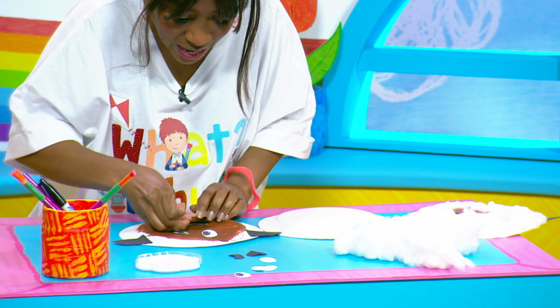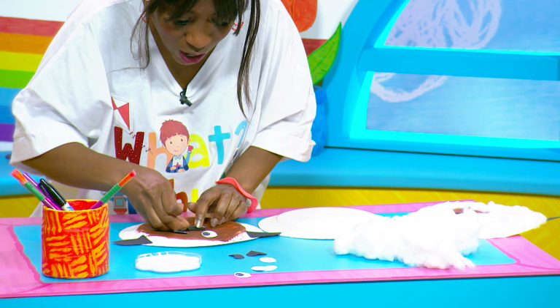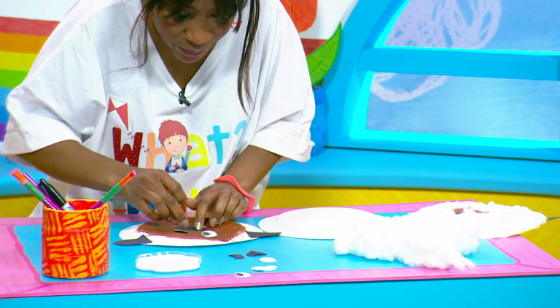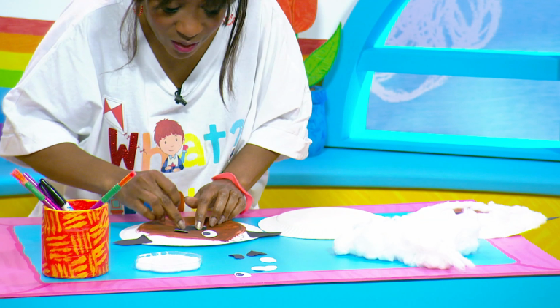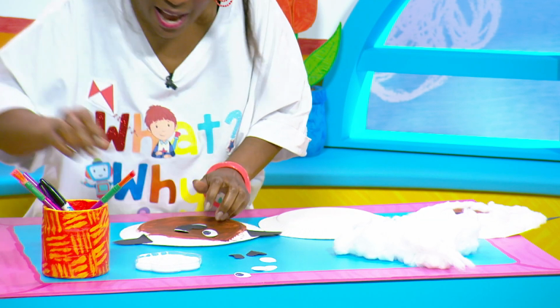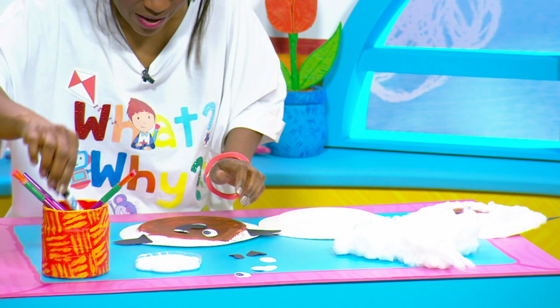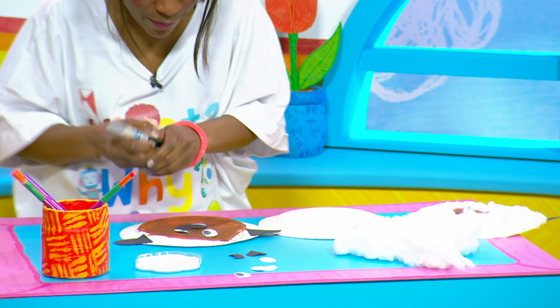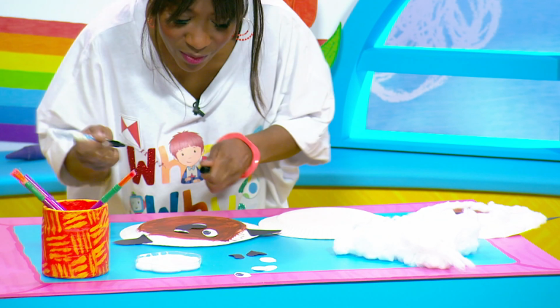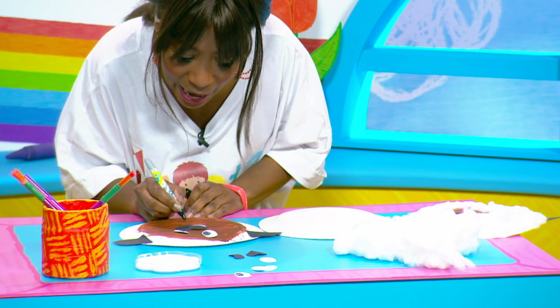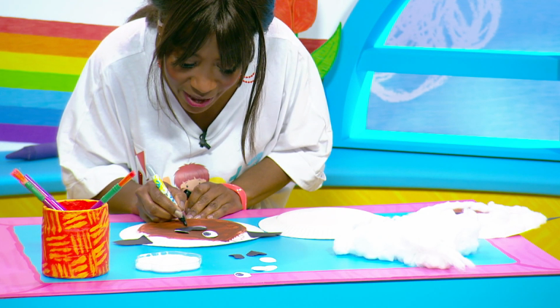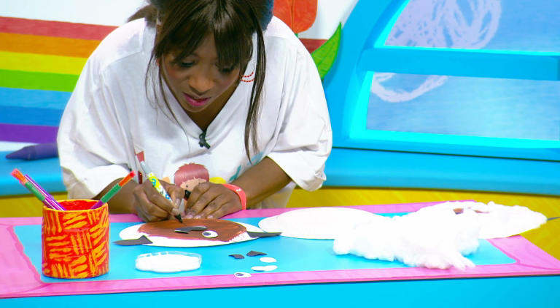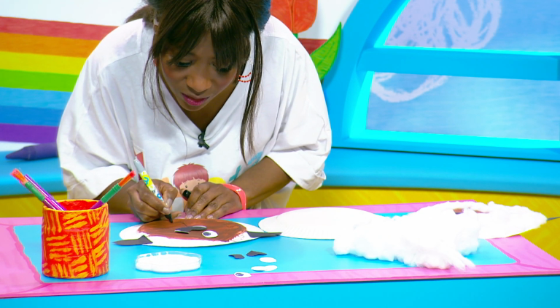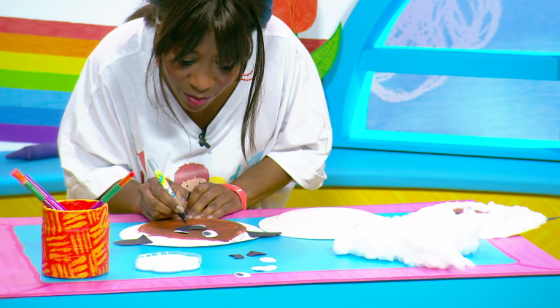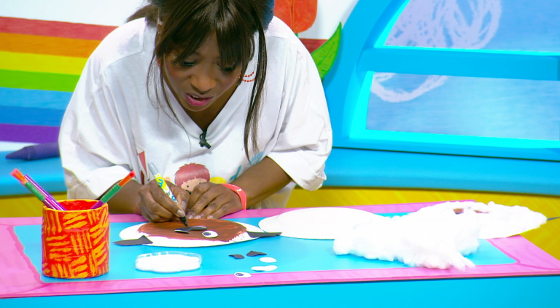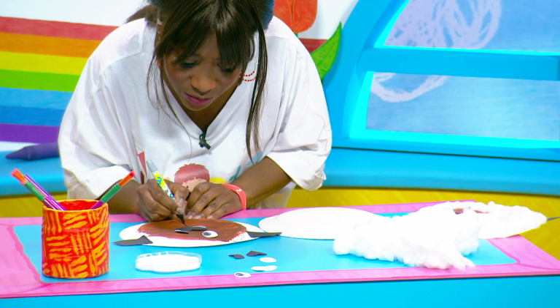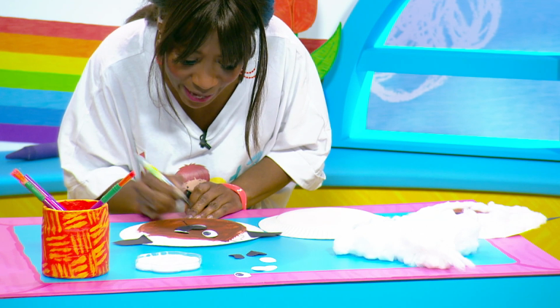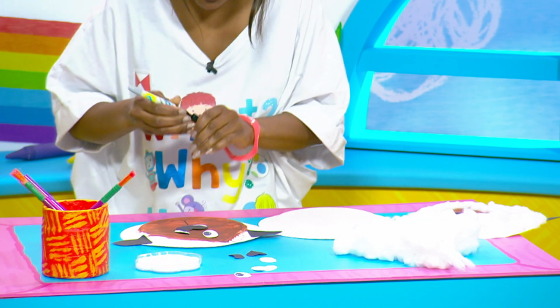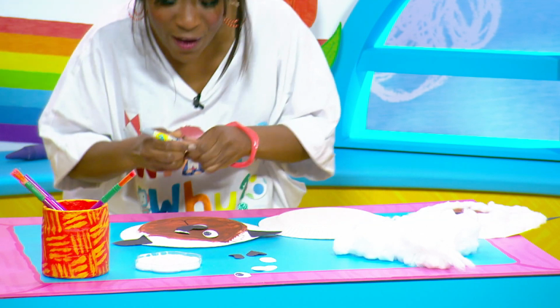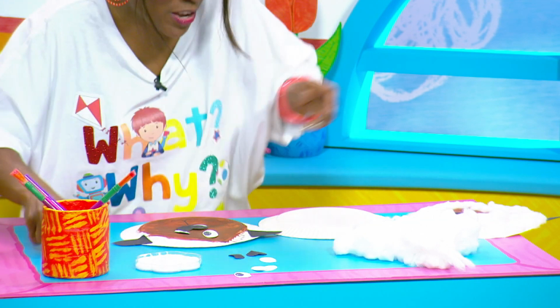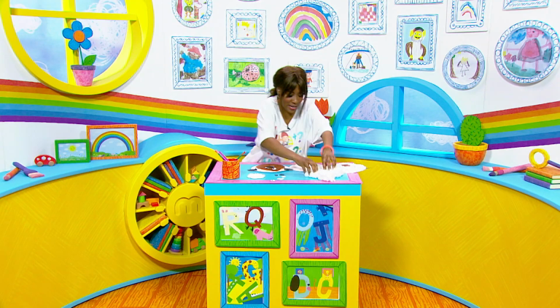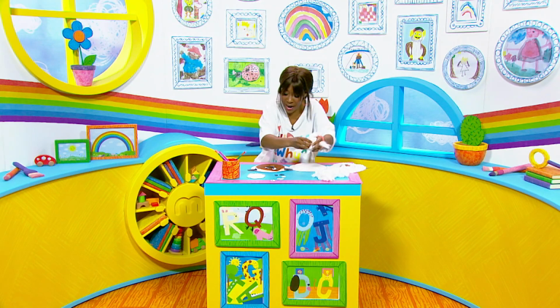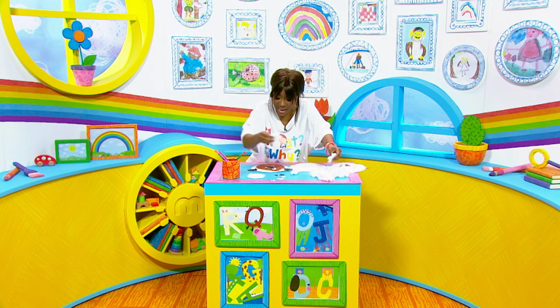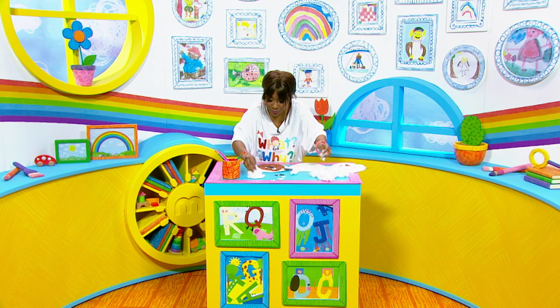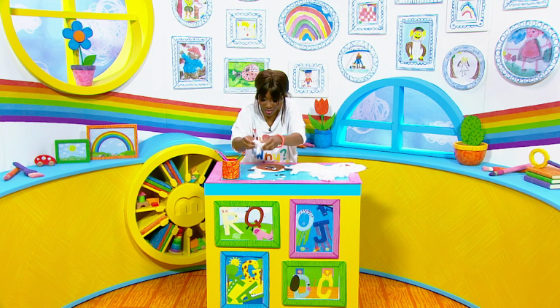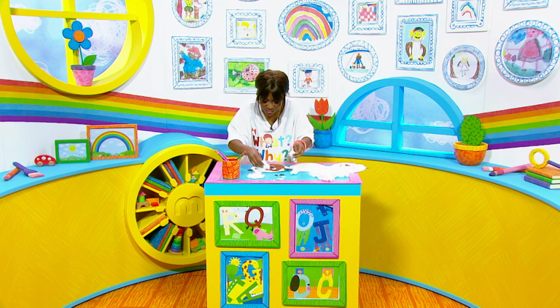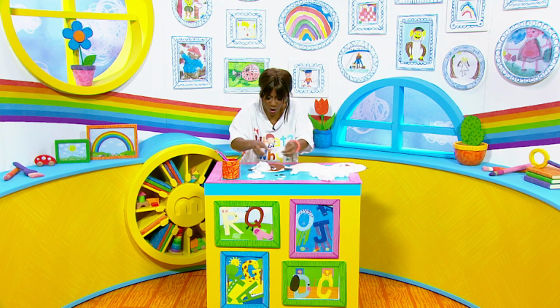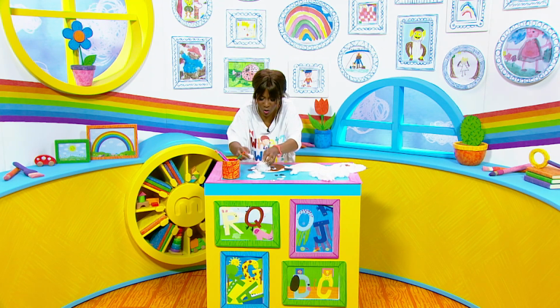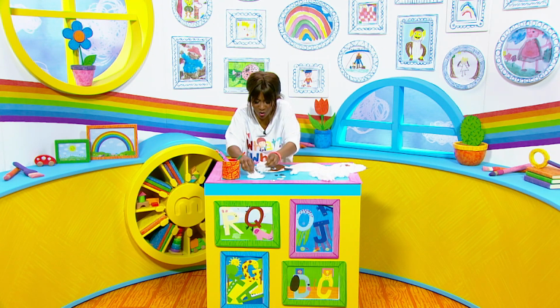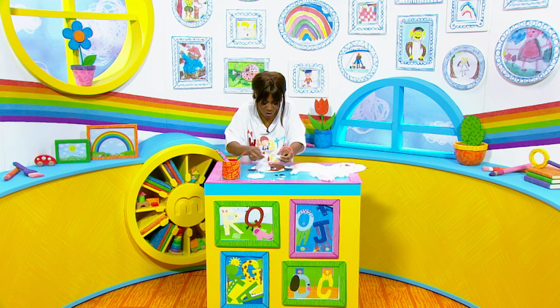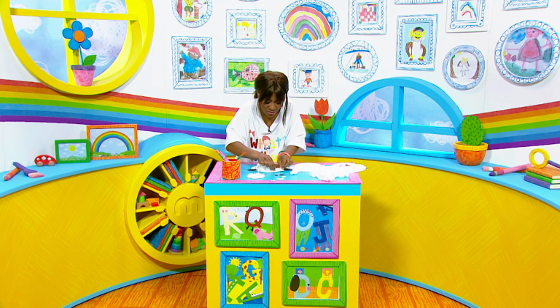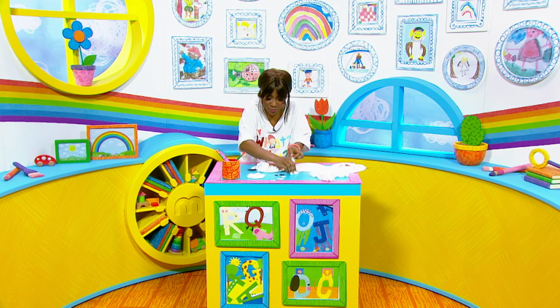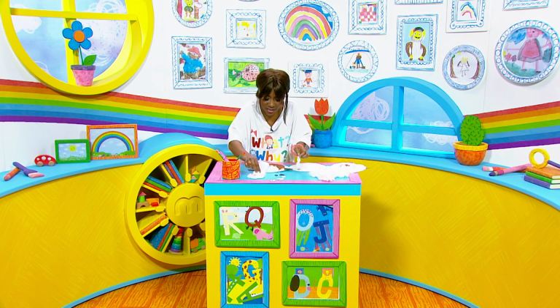Here you go, and let's give her a happy face because she's found that grass. You've found it, haven't you, my darling? Right, and then just stick some cotton wool all around the face.